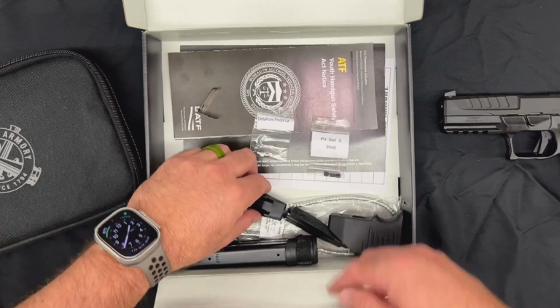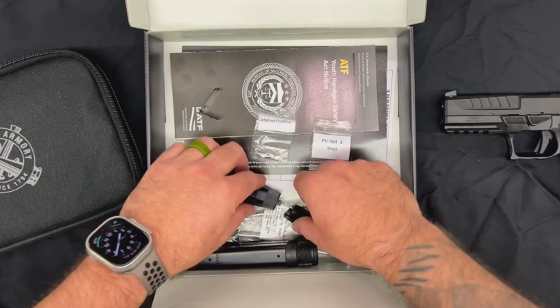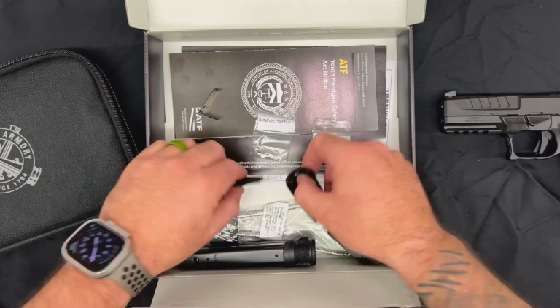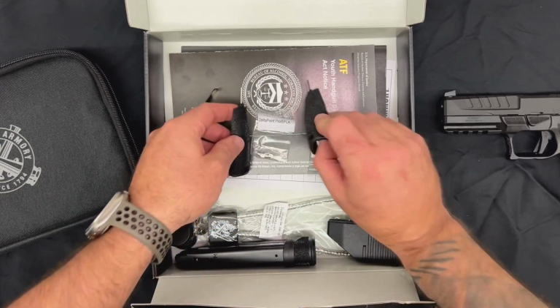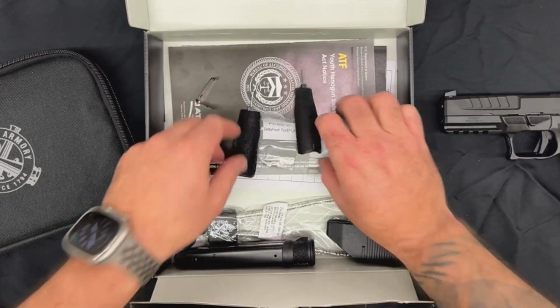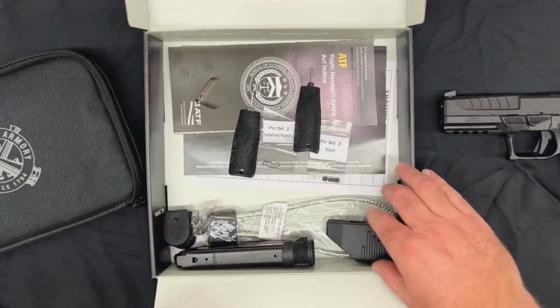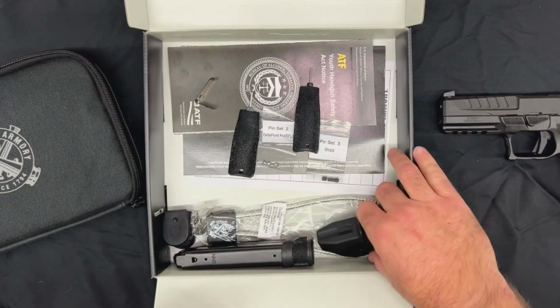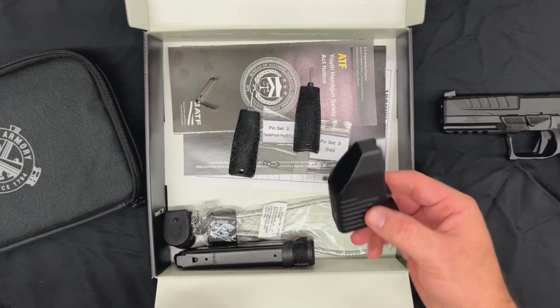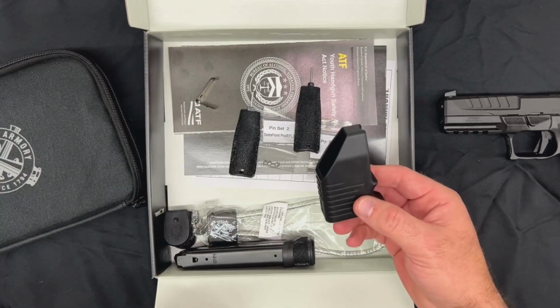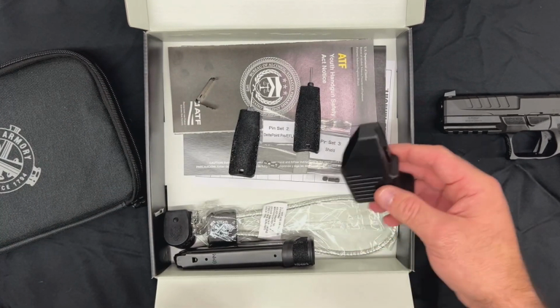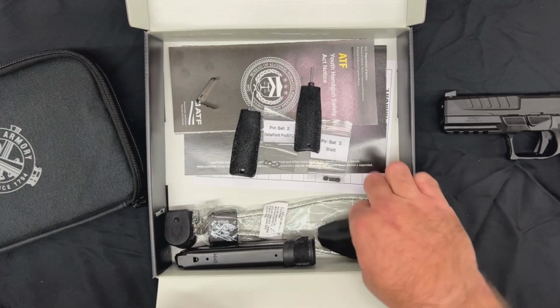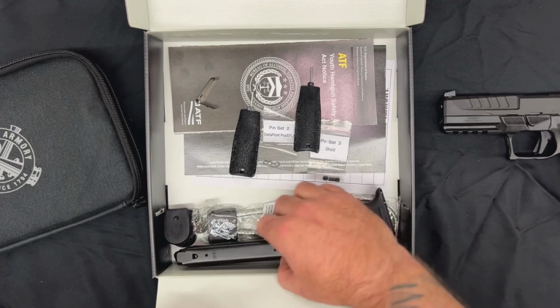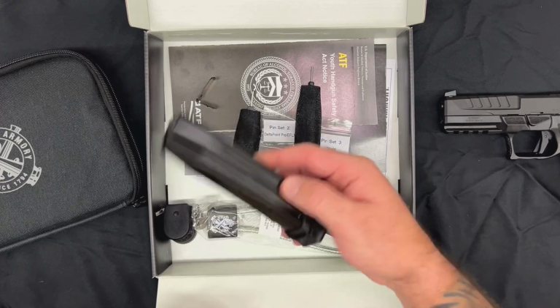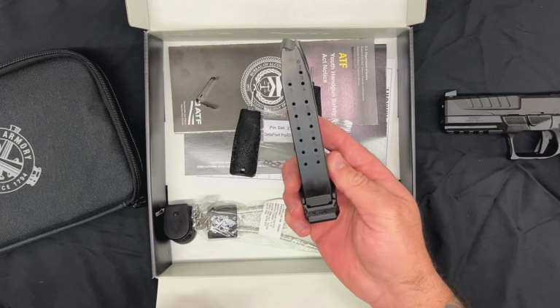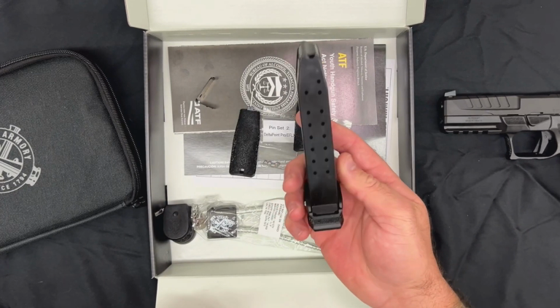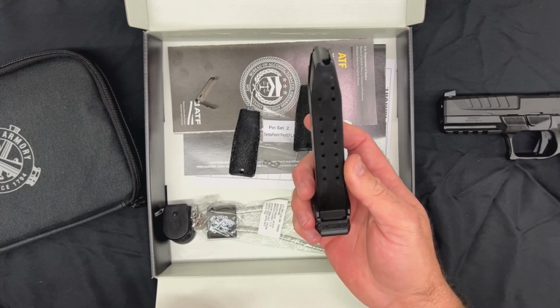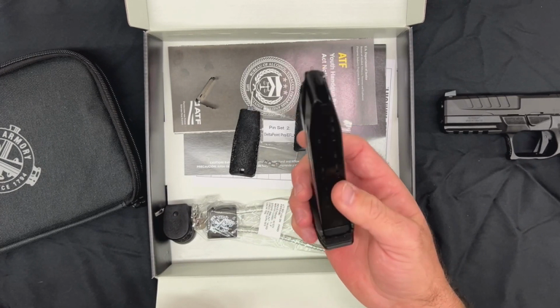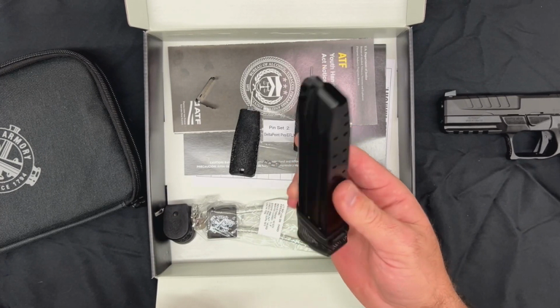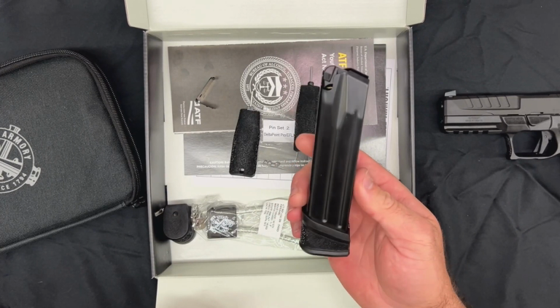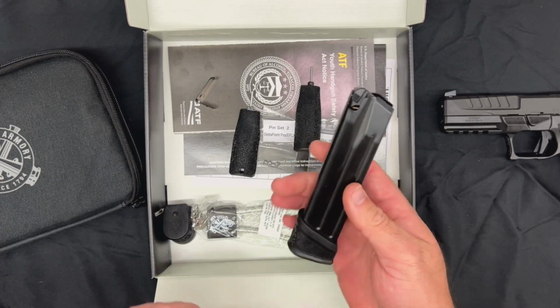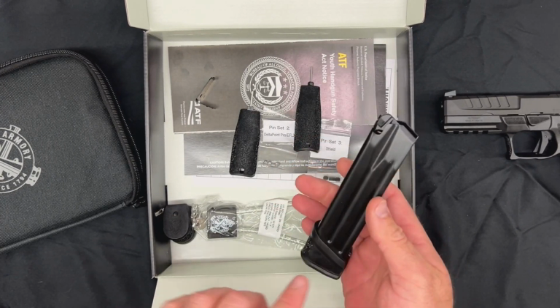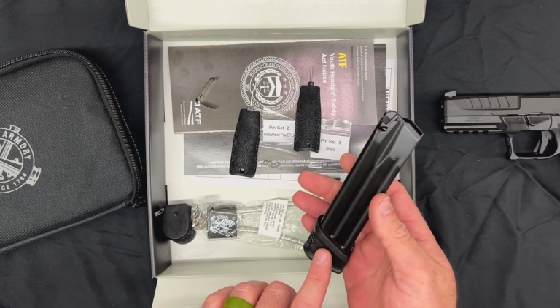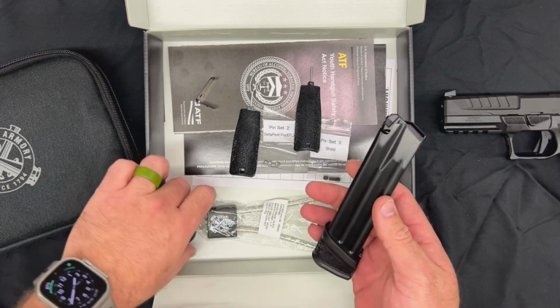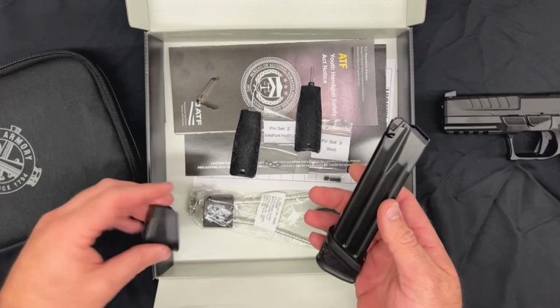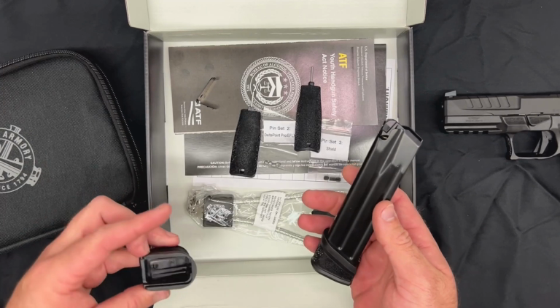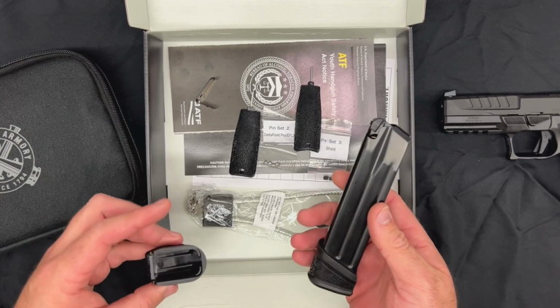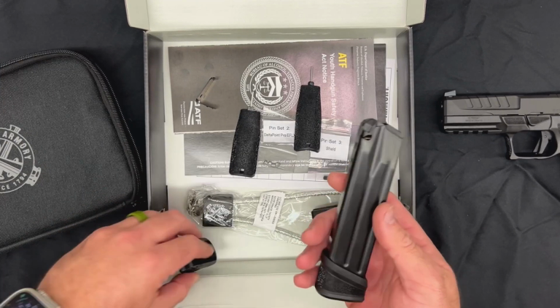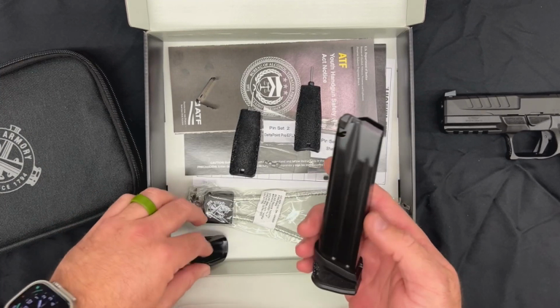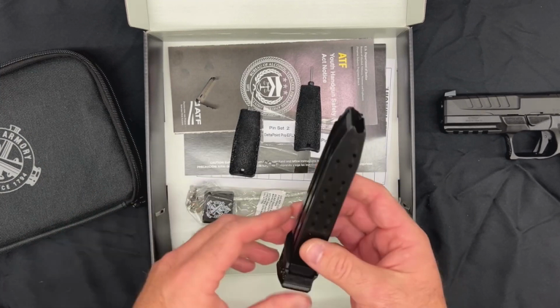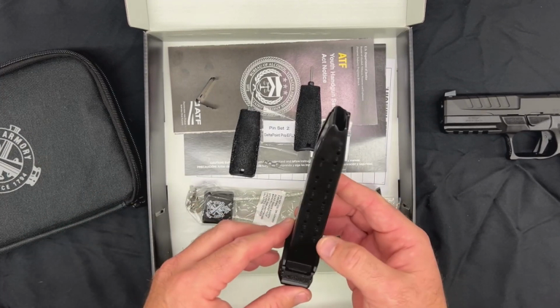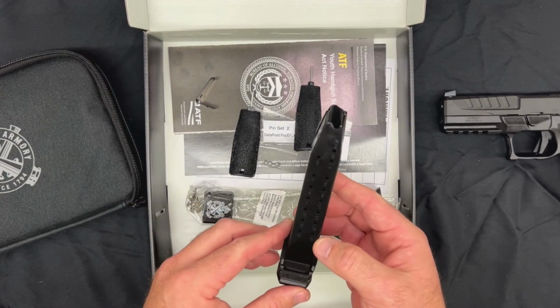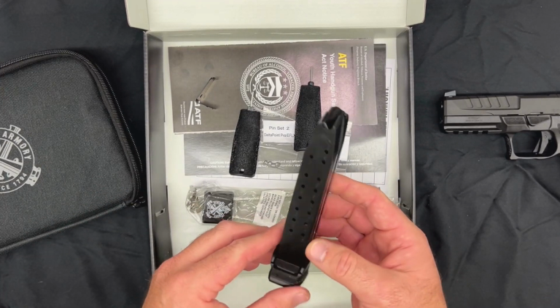You also get extra grip plates, a magazine load assist tool, and here is another 17-plus-1 magazine. With the included plate on there, I believe that jumps up your capacity to the 20-plus-1.